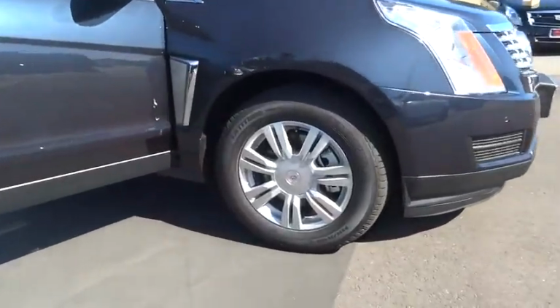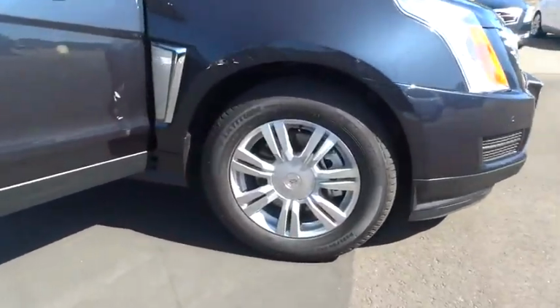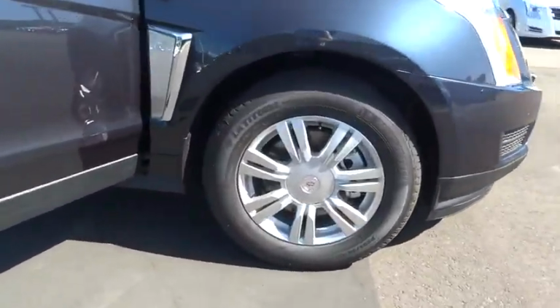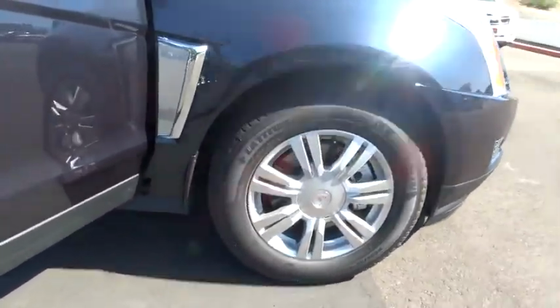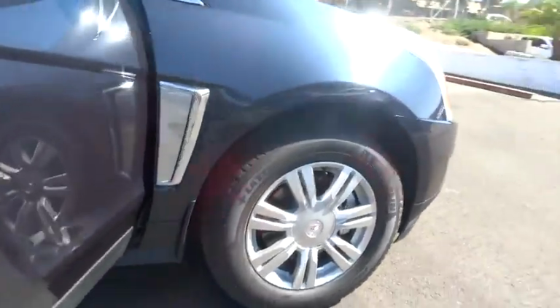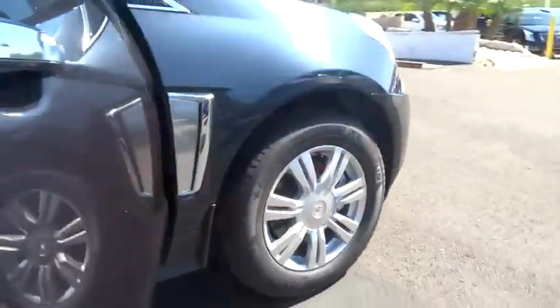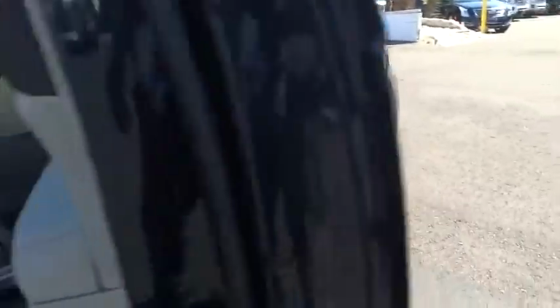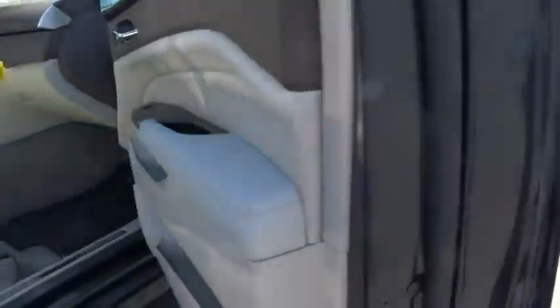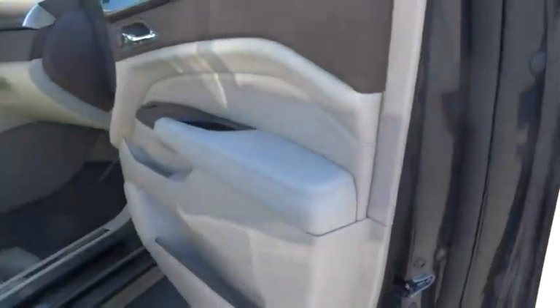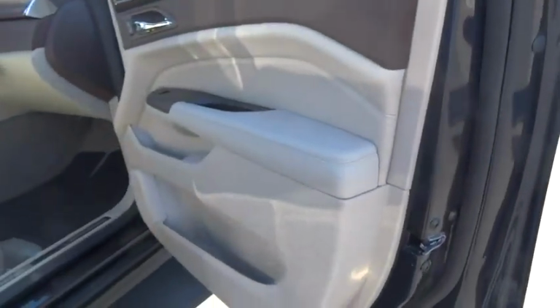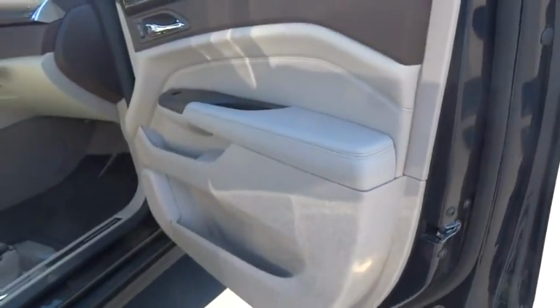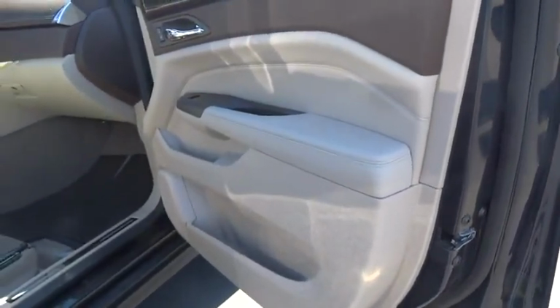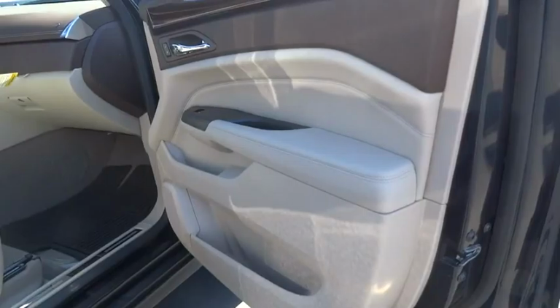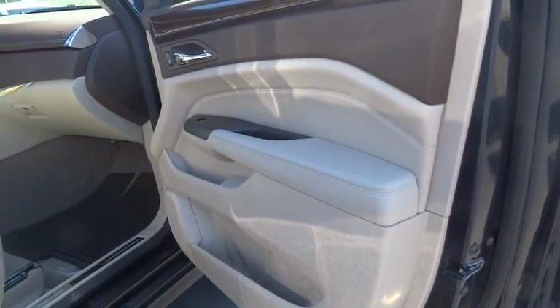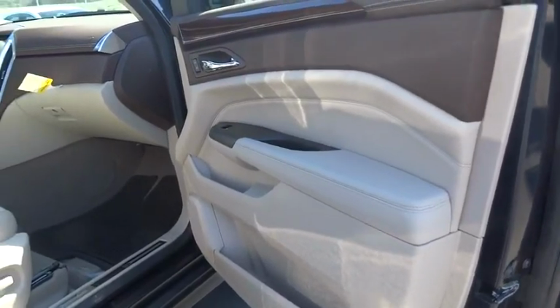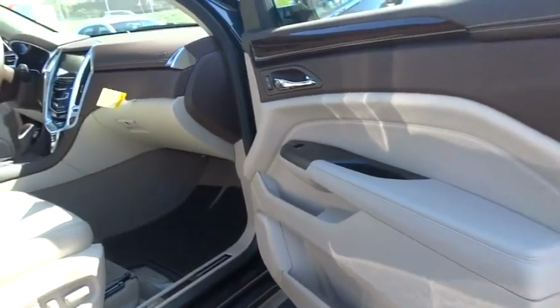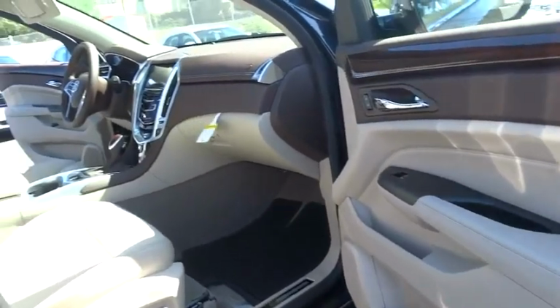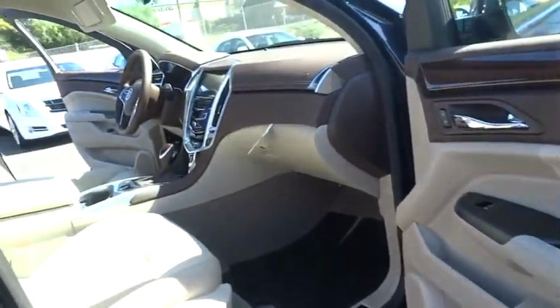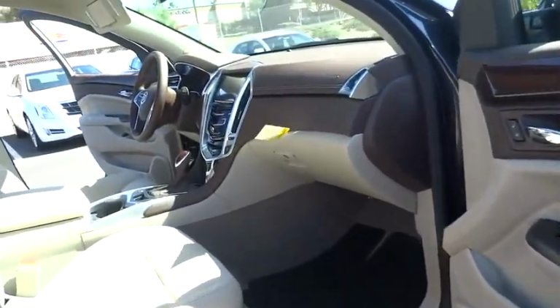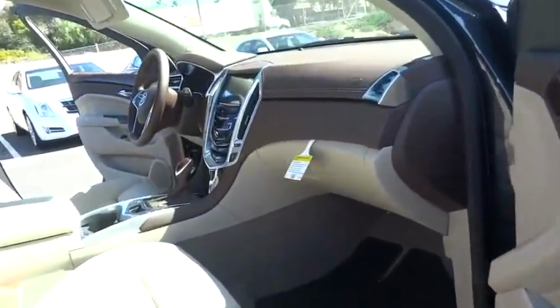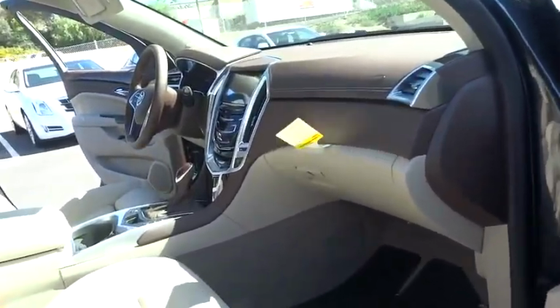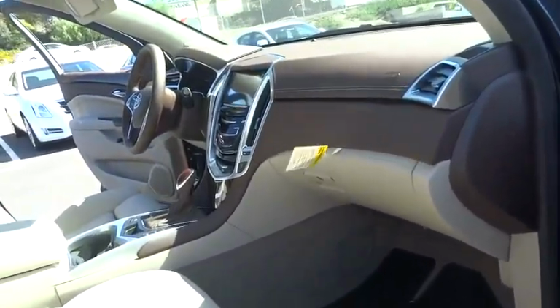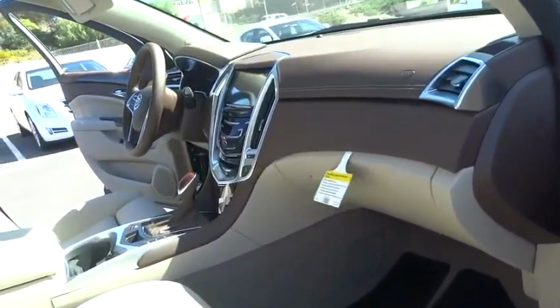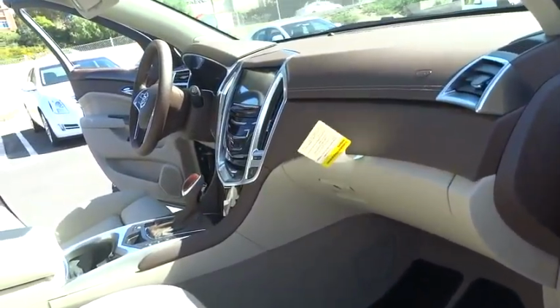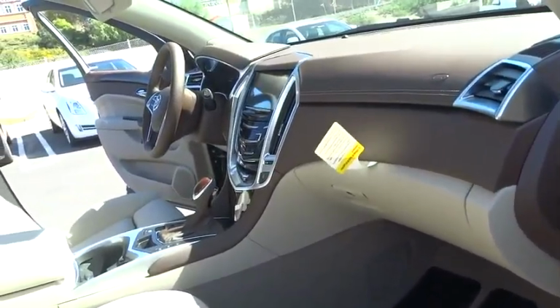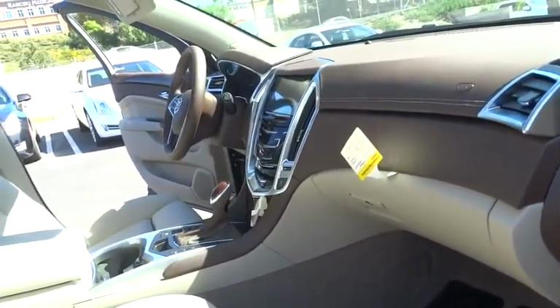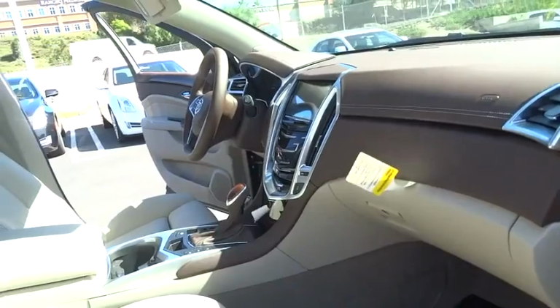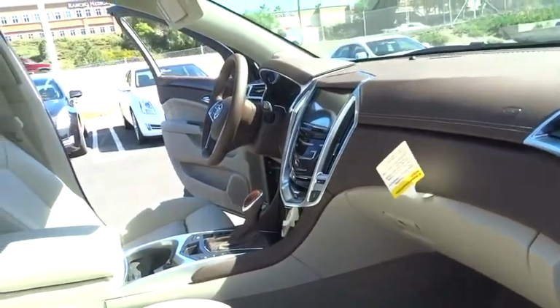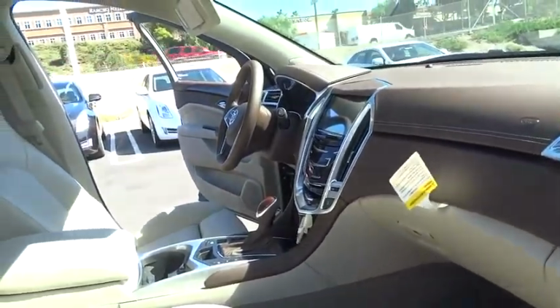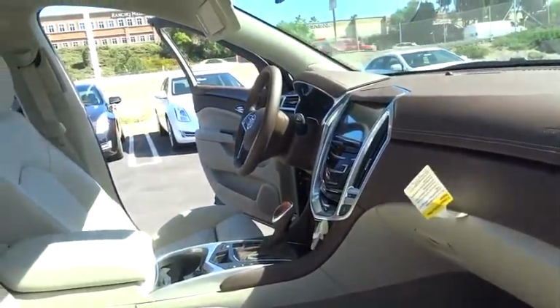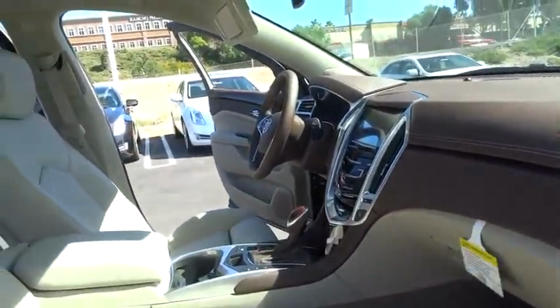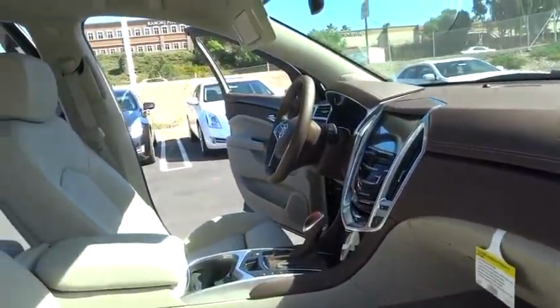Power passenger seat, remote engine start, traction control, steering wheel audio control, keyless entry, stability control, backup camera, anti-lock braking system, moonroof.